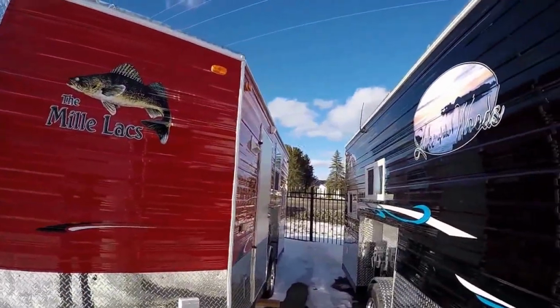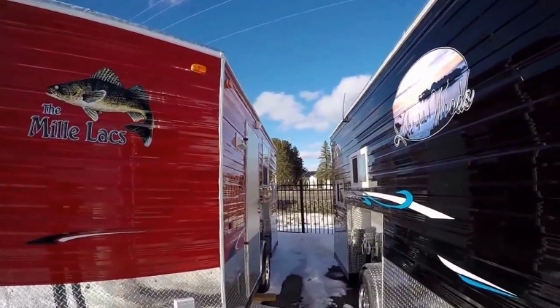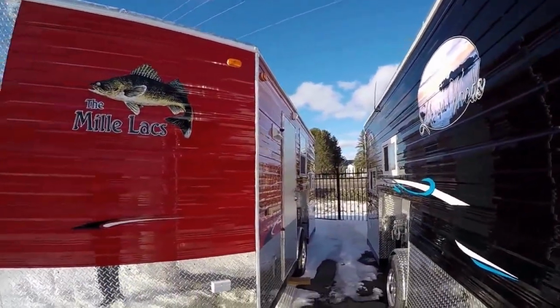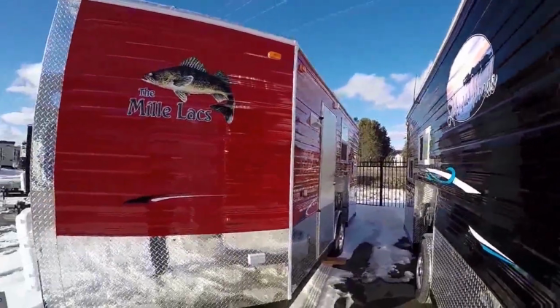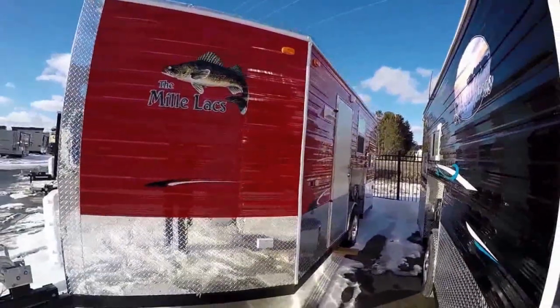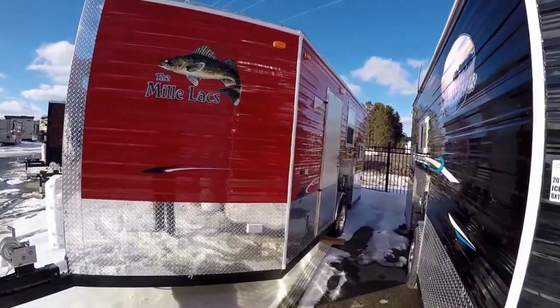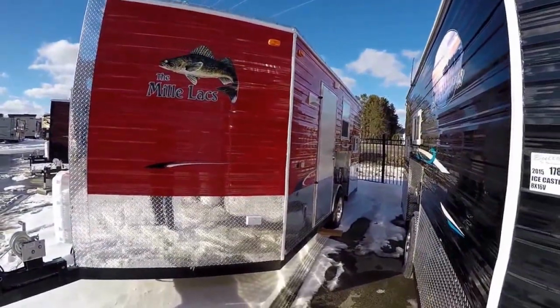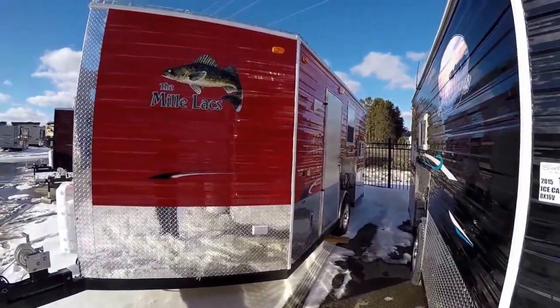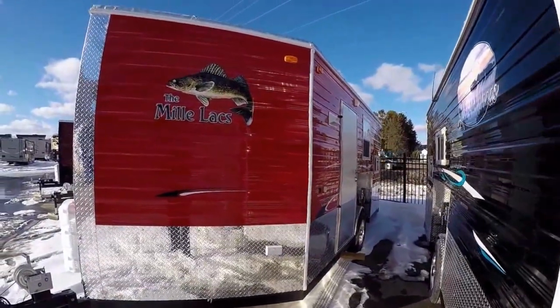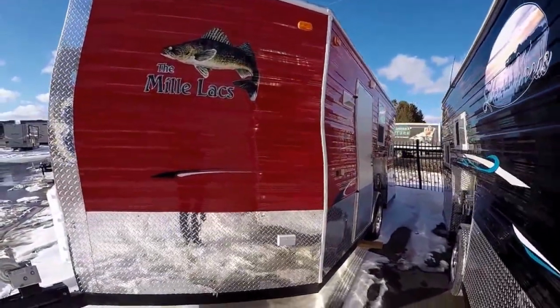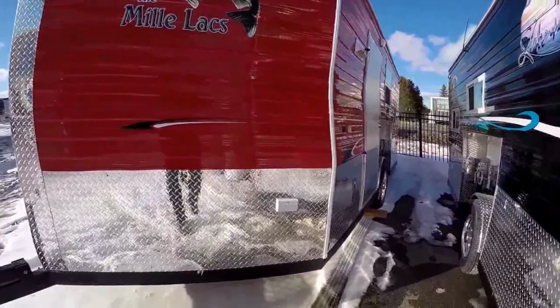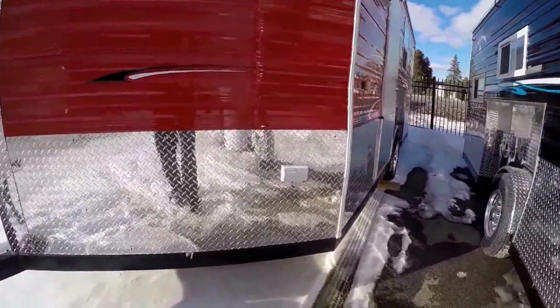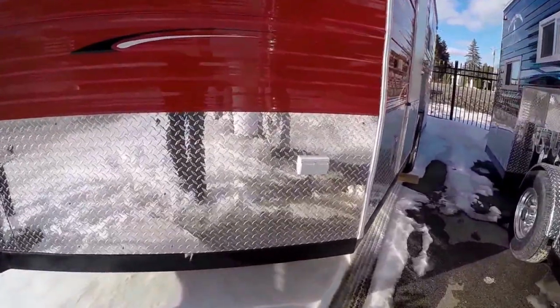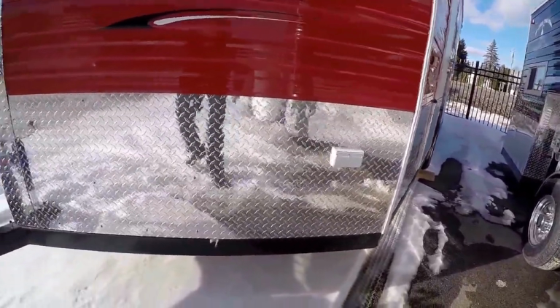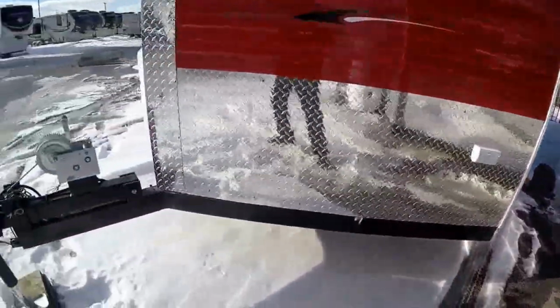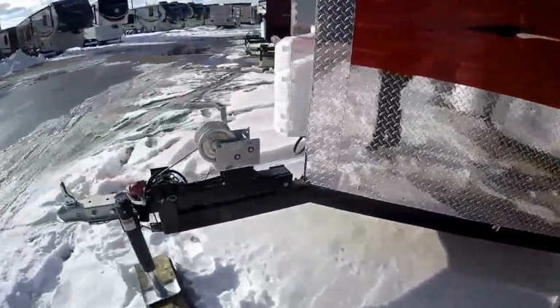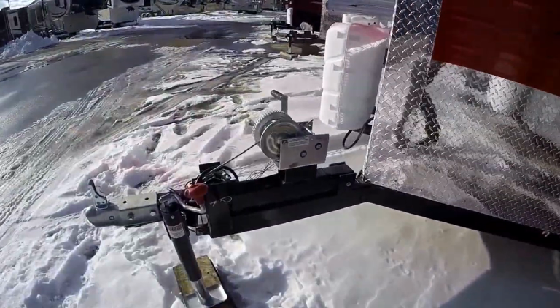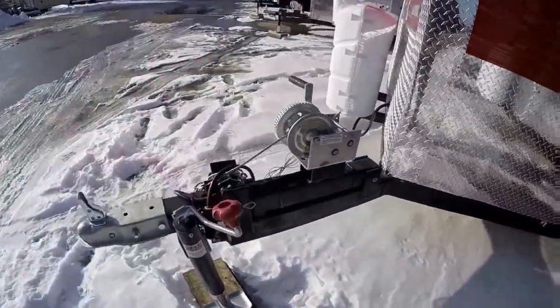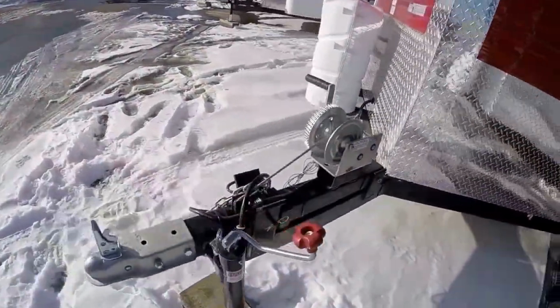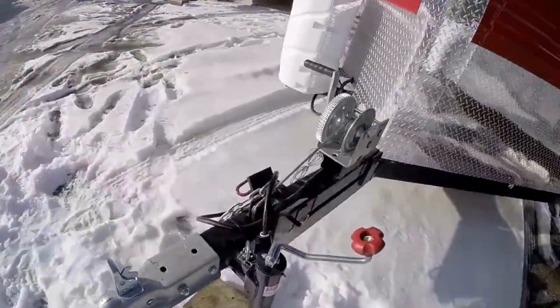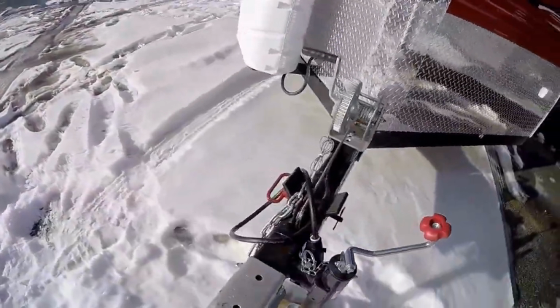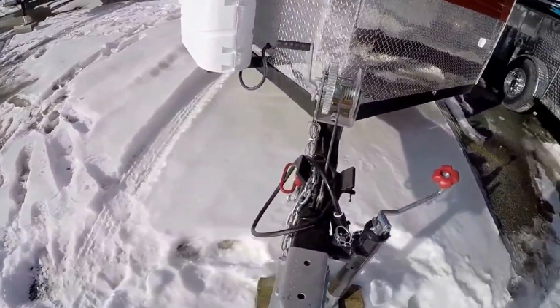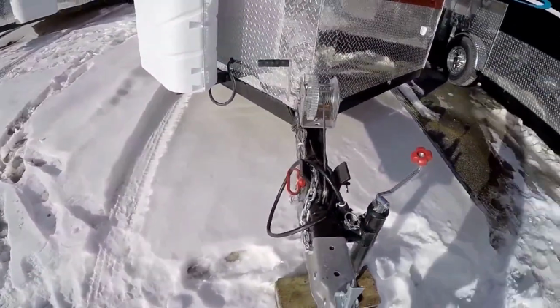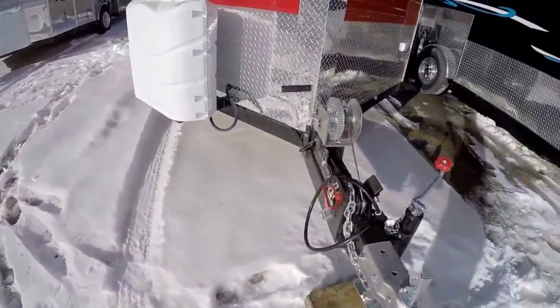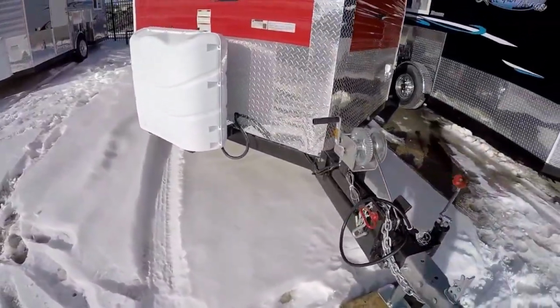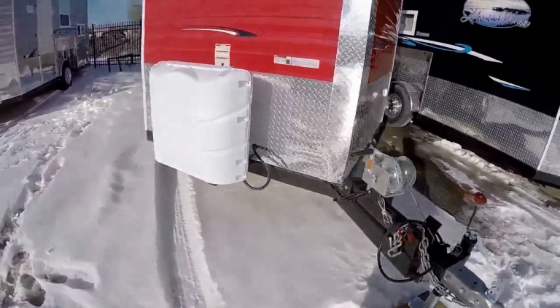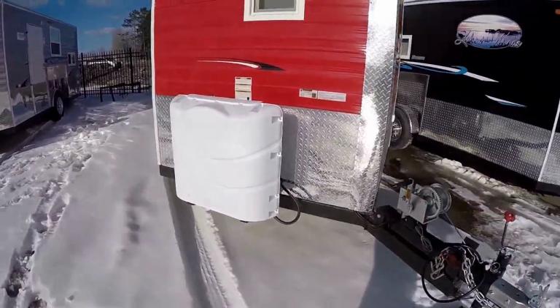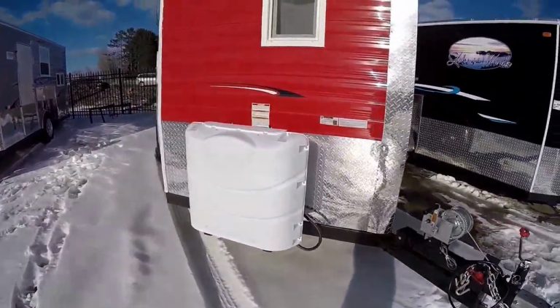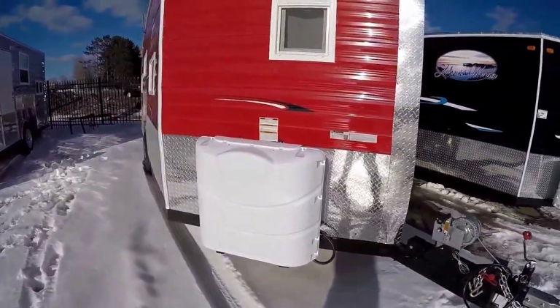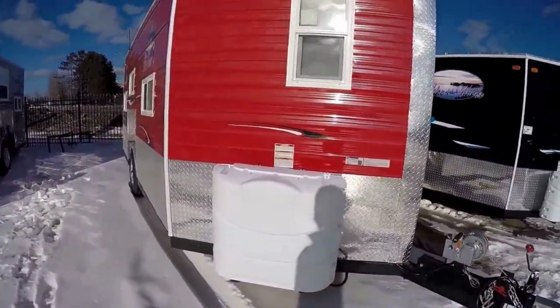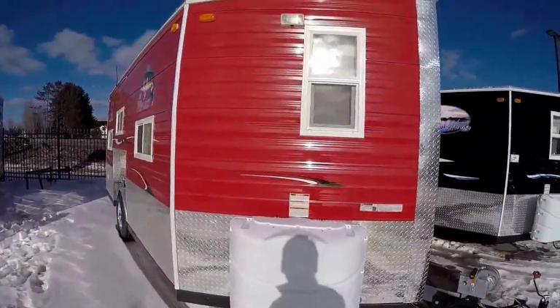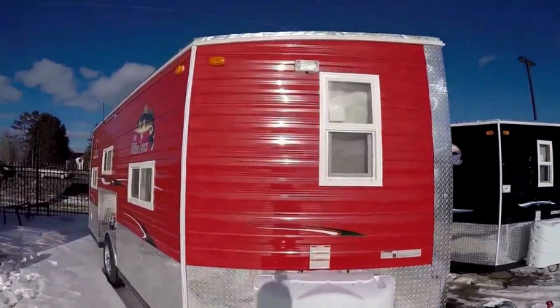Nice red color — the snowmobiles are not going to miss this as they're heading across the lake. Got power on the outside here. Stainless steel cables. Got a coated frame to protect it from corrosion as you travel. Two full 30-pound propane tanks.